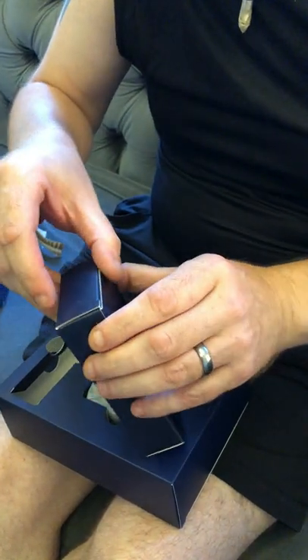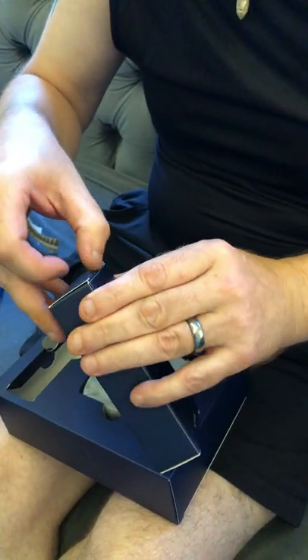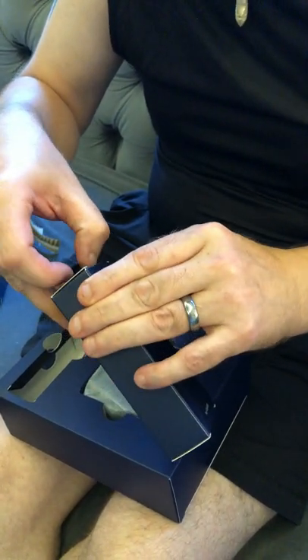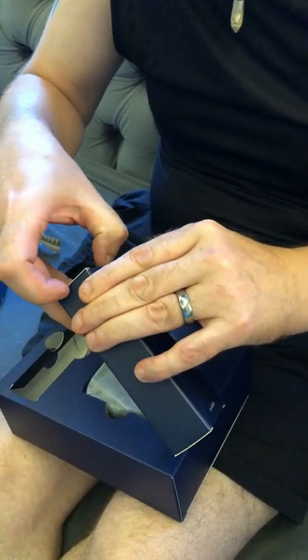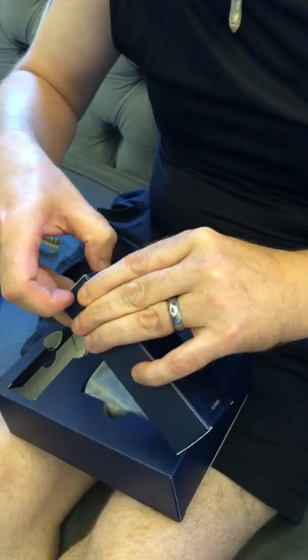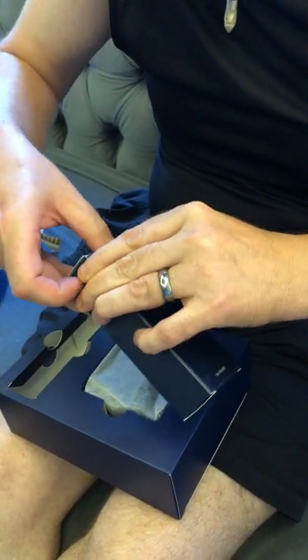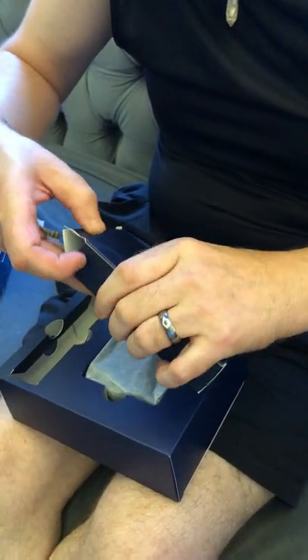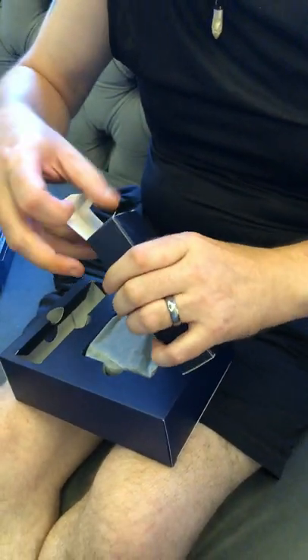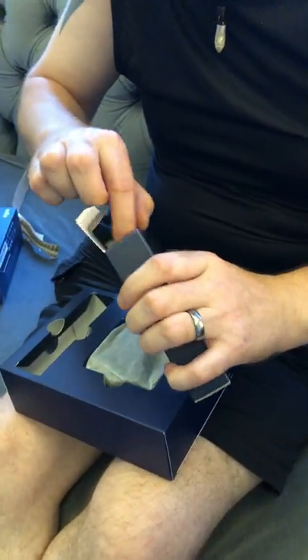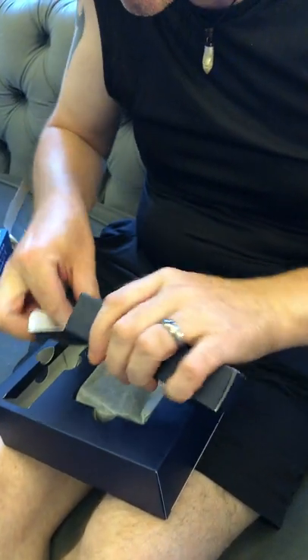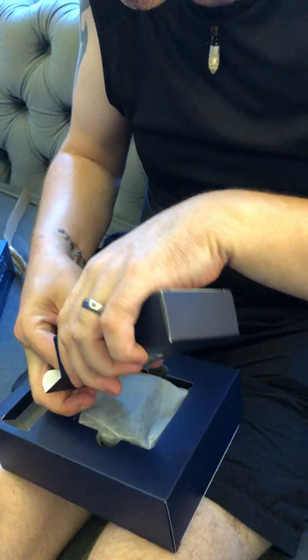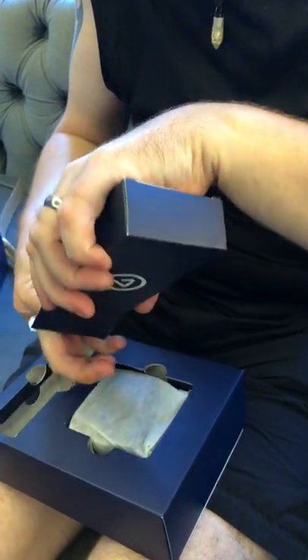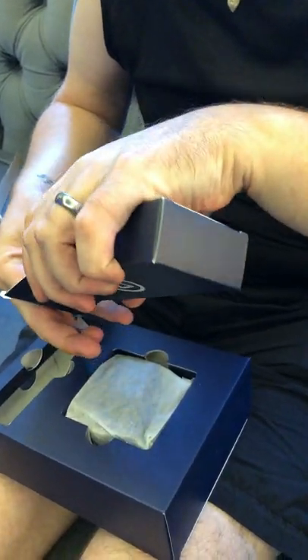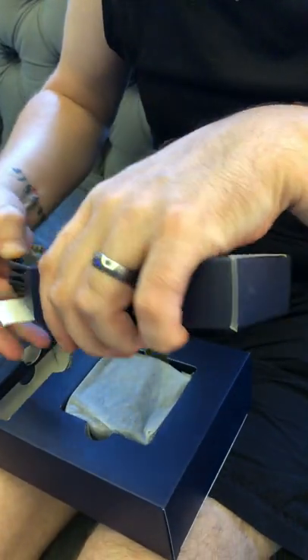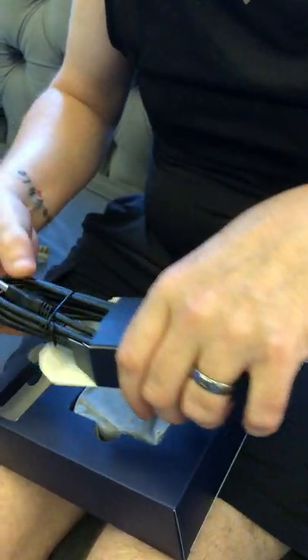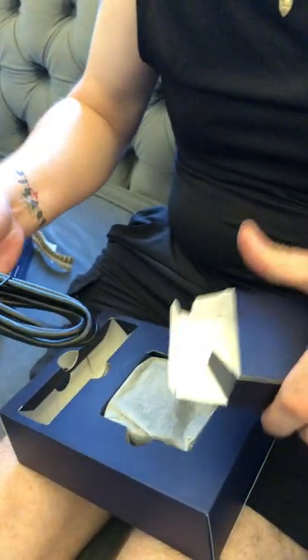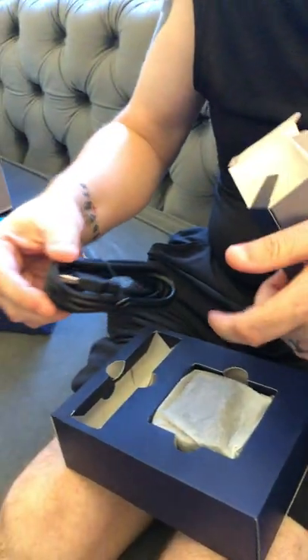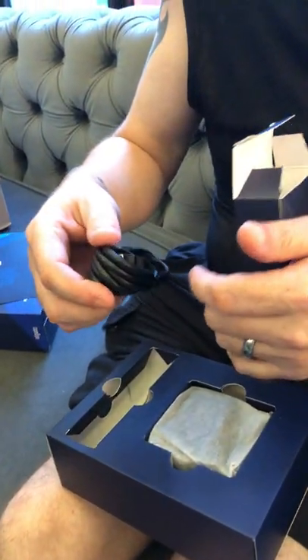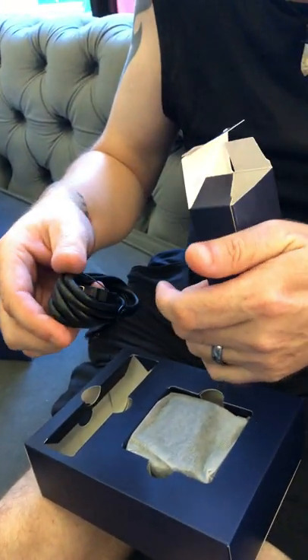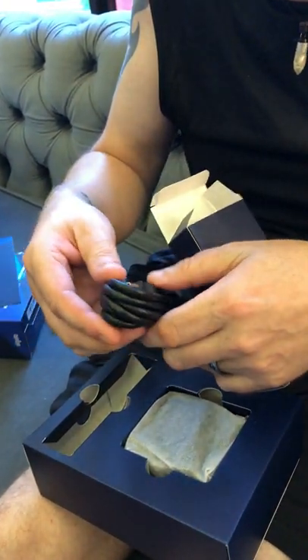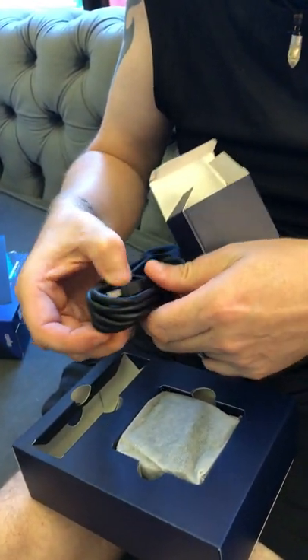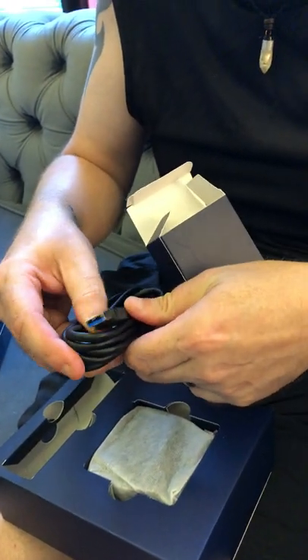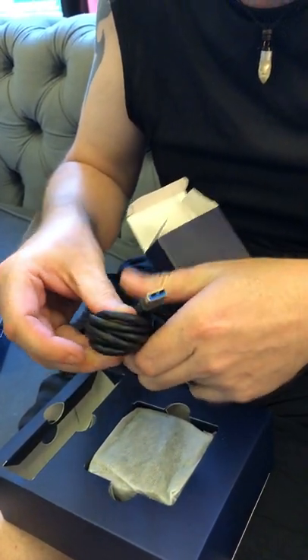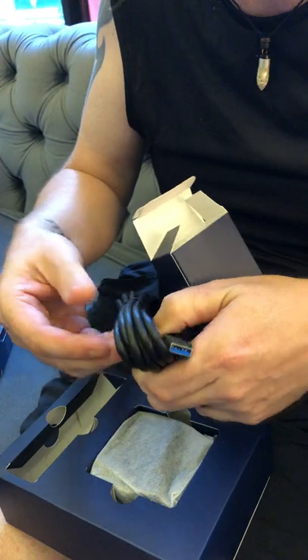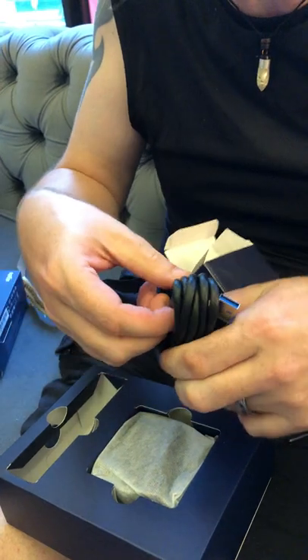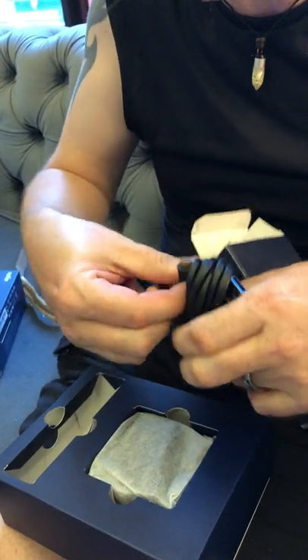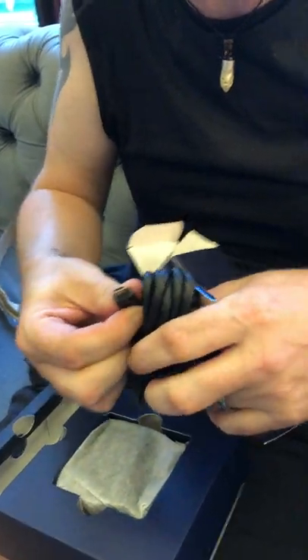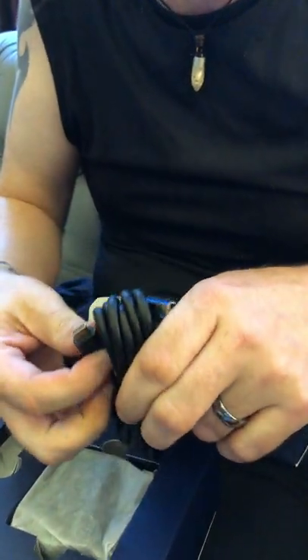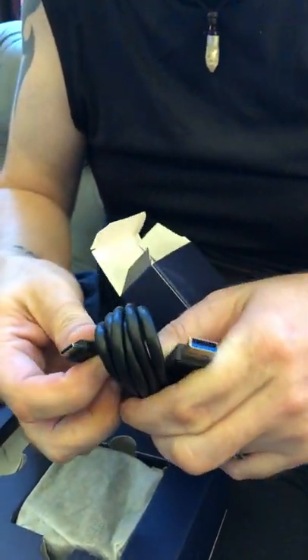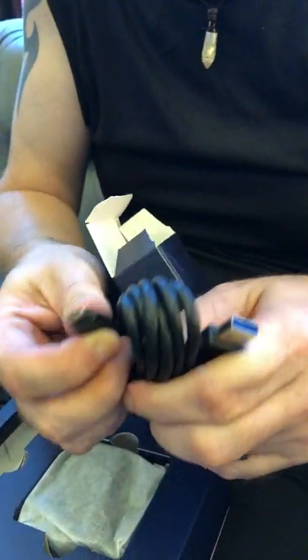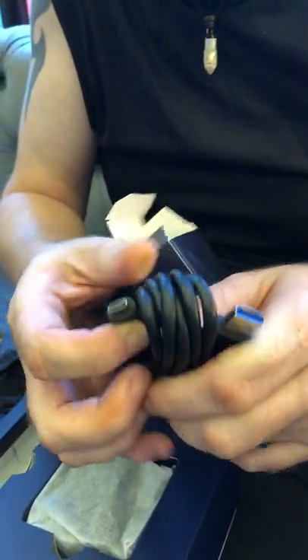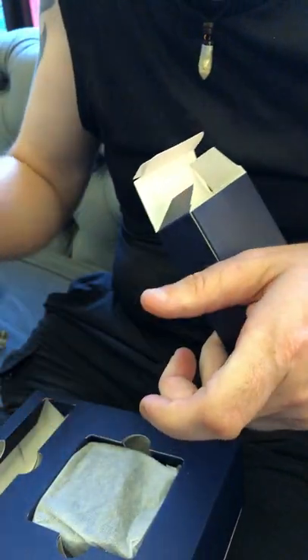Very smartly presented. As I thought, it is the lead. It's USB-A to USB-C.